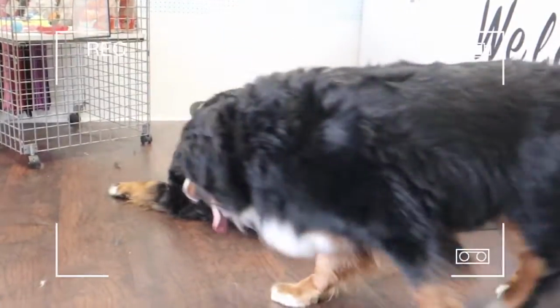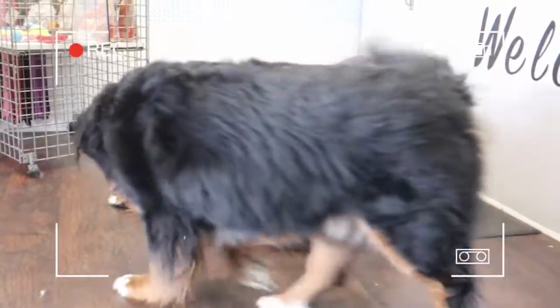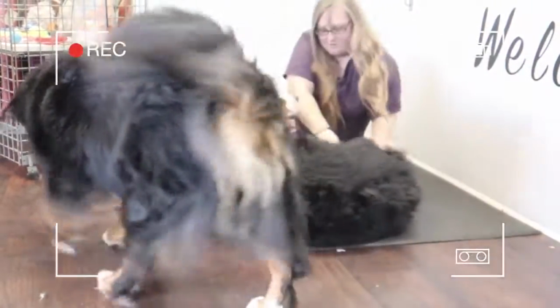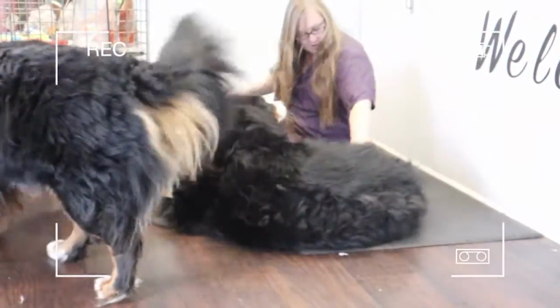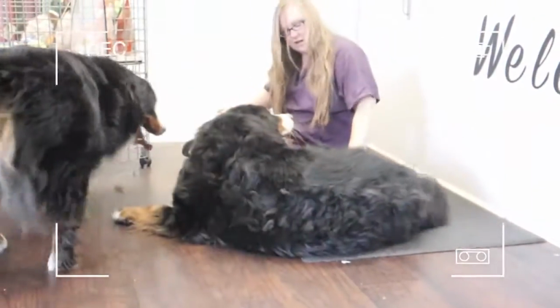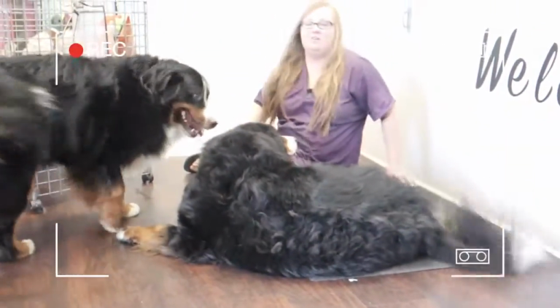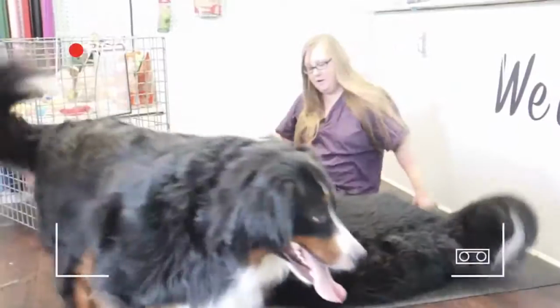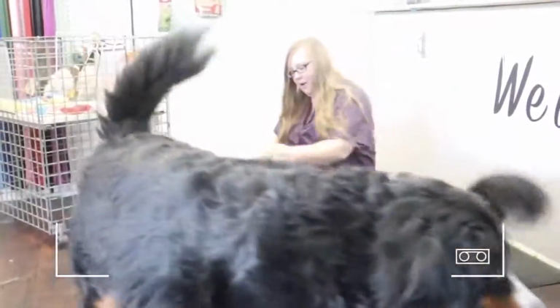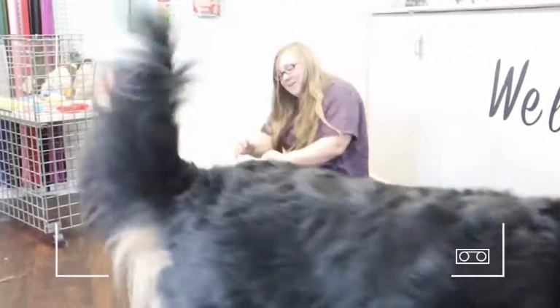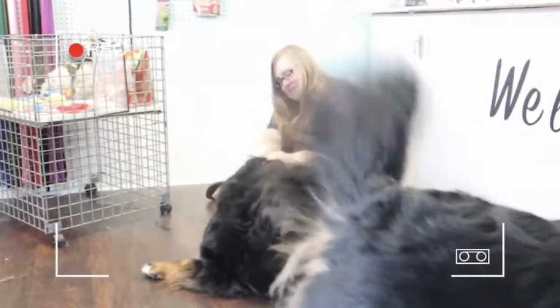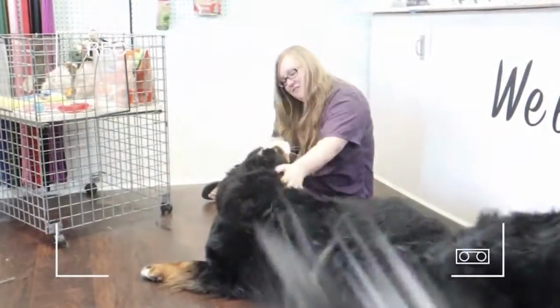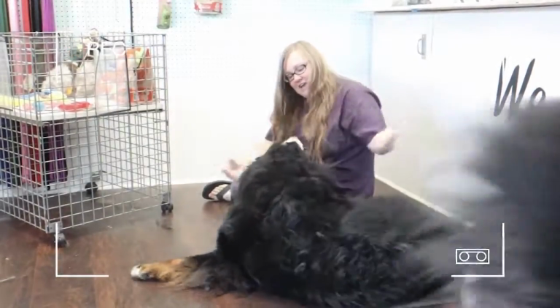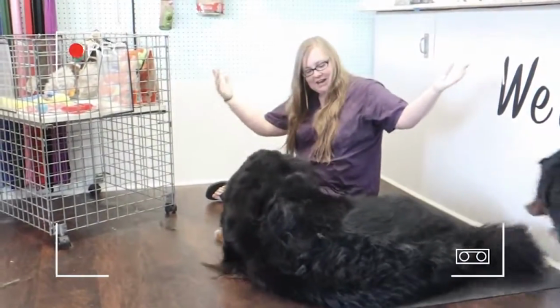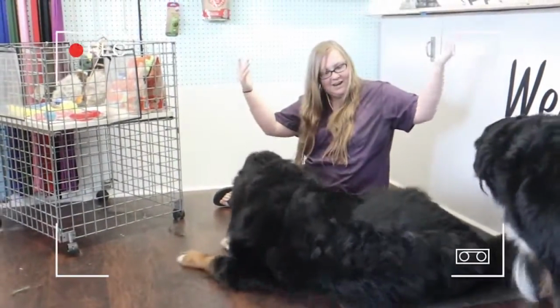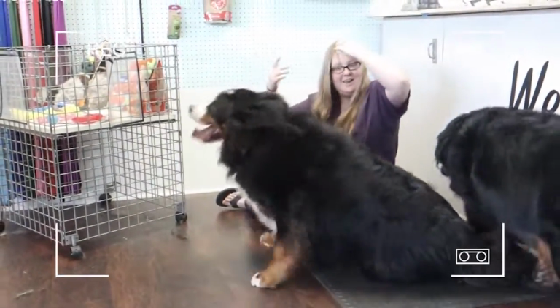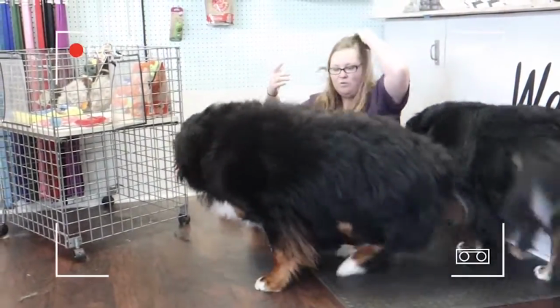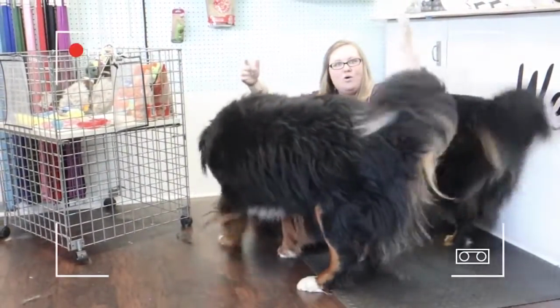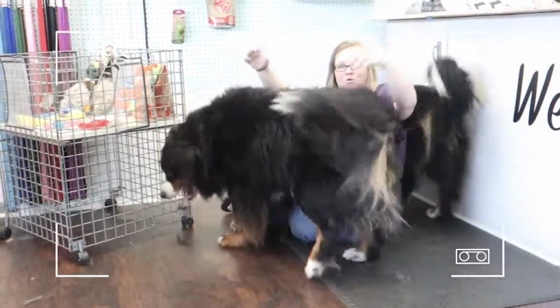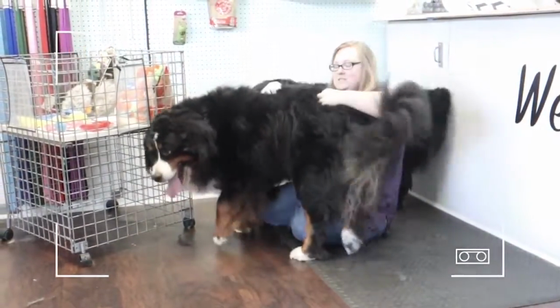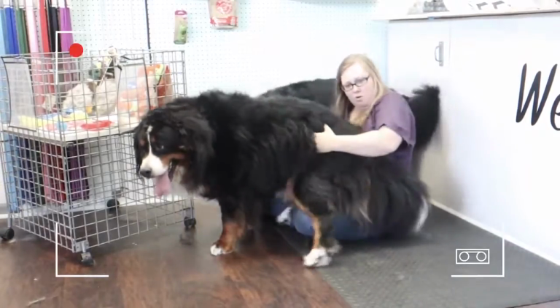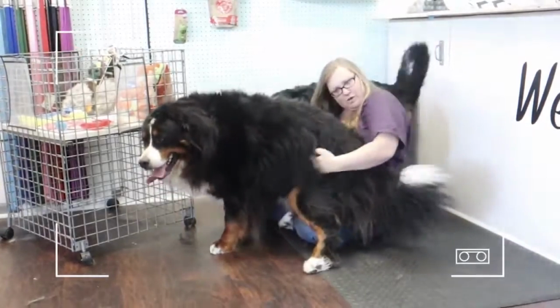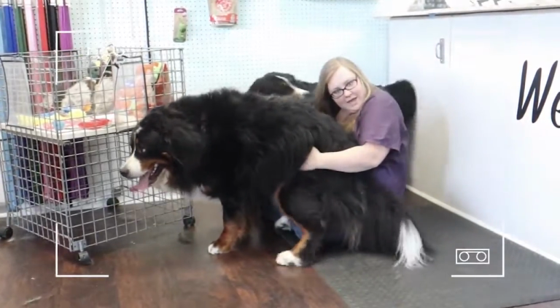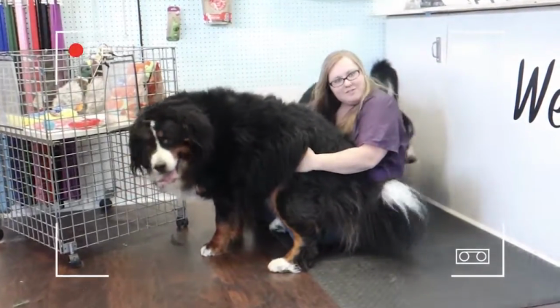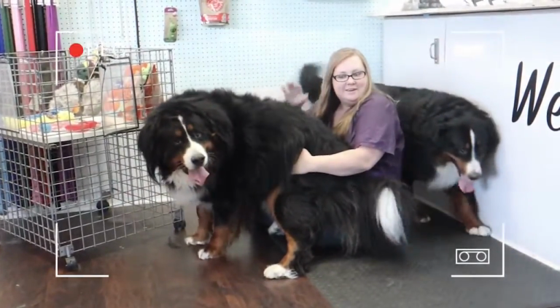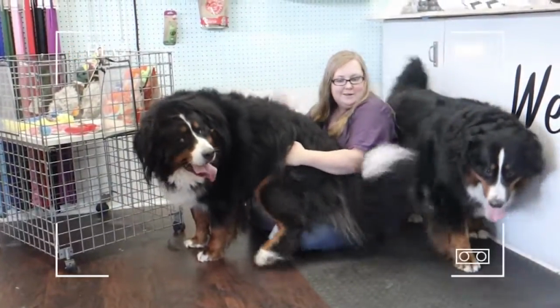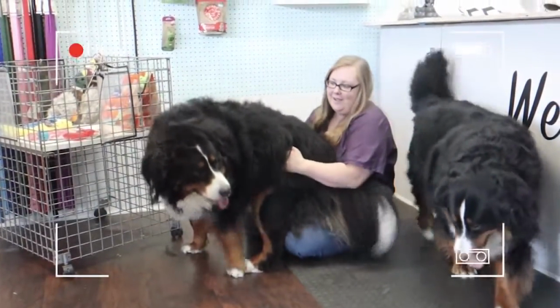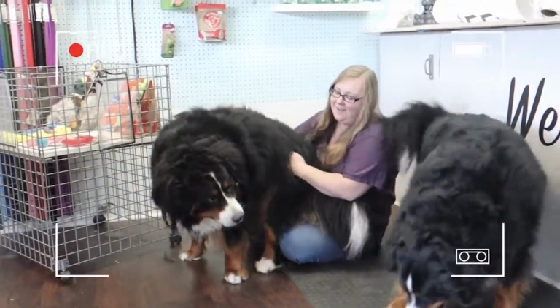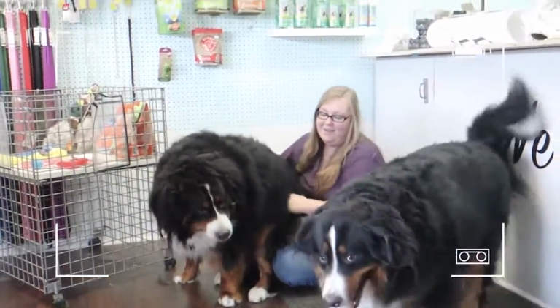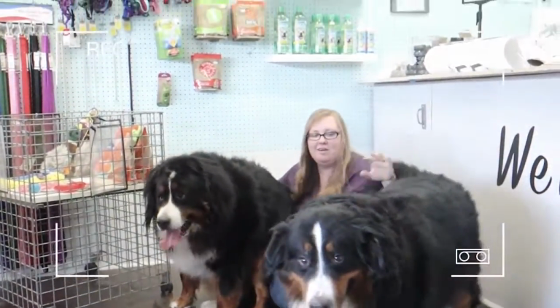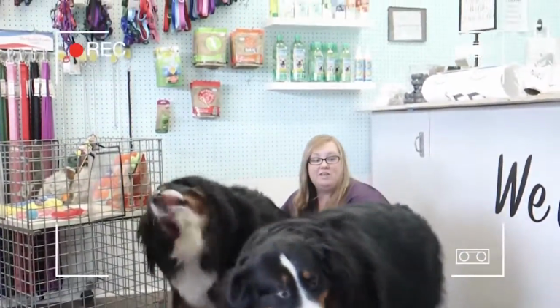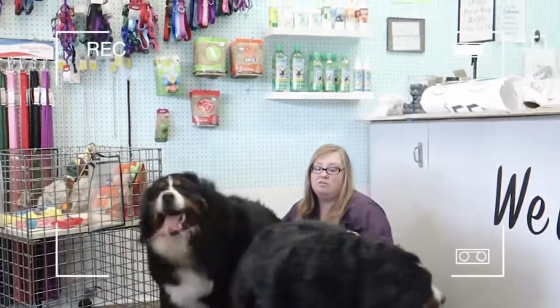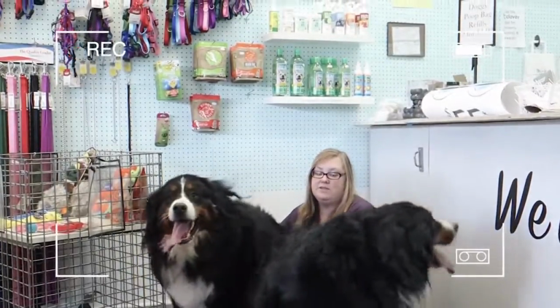You've got a lot of undercoat — you're going to be so much fun to blow dry! Have a seat. They're great breeds.